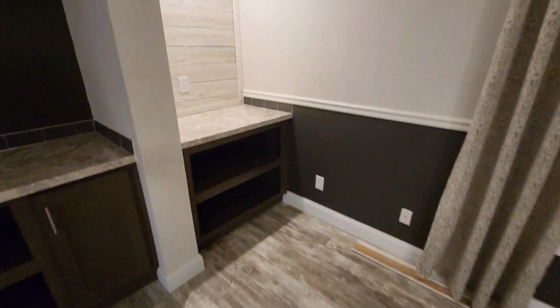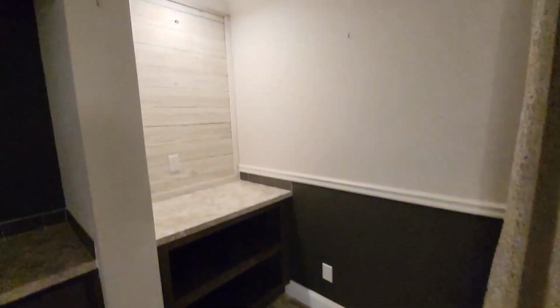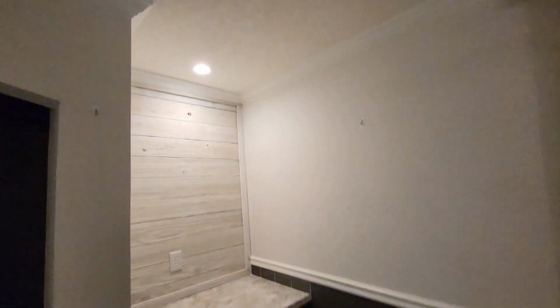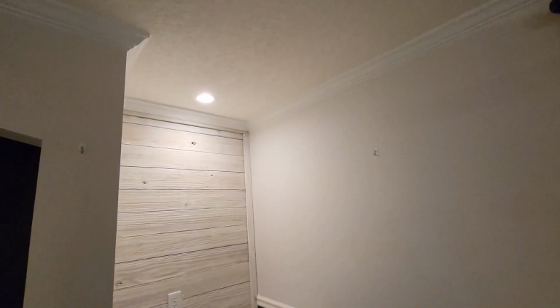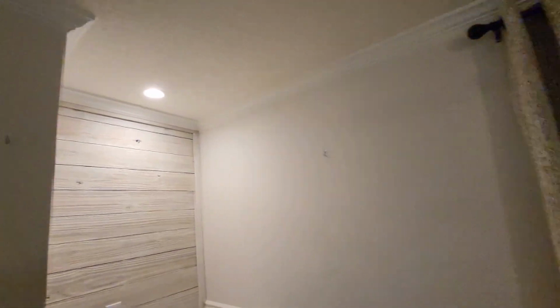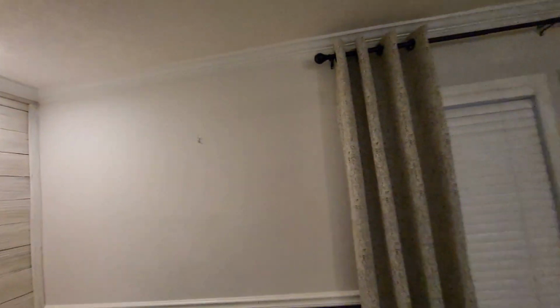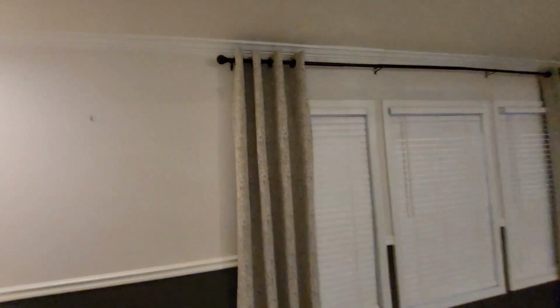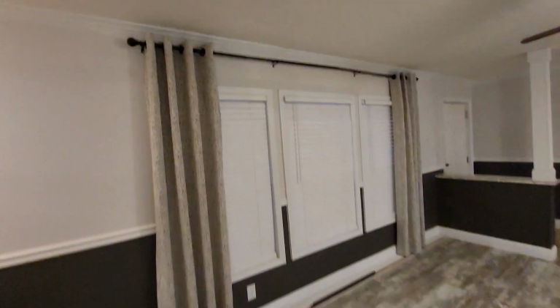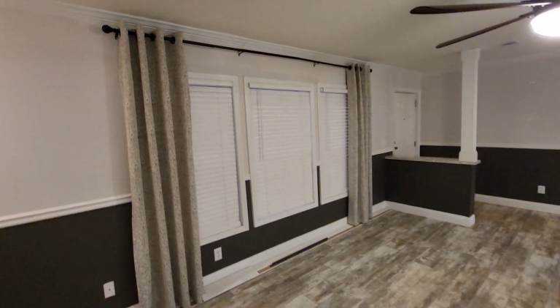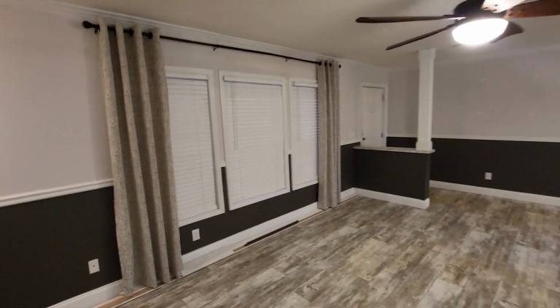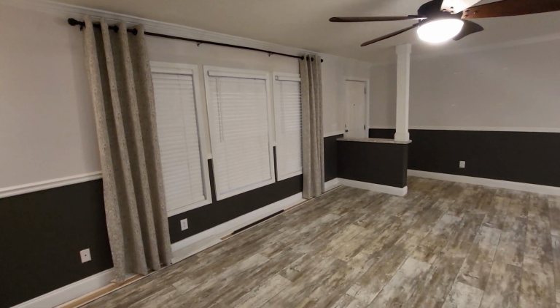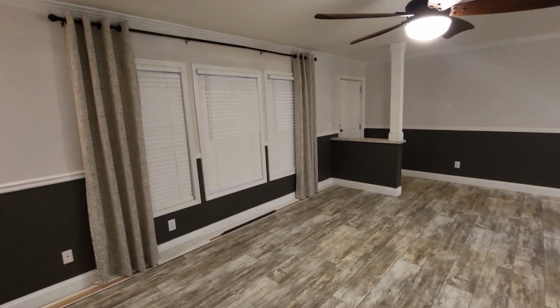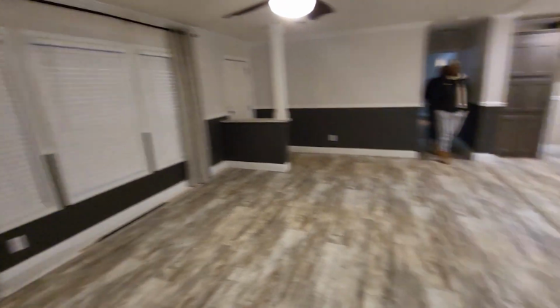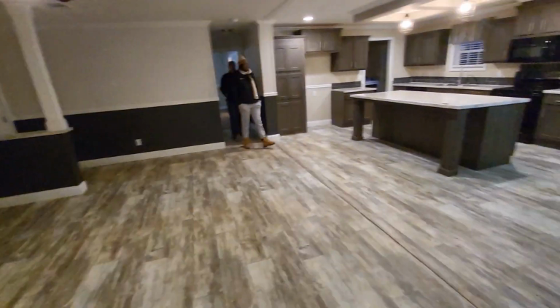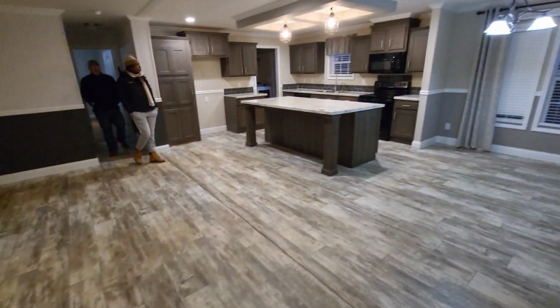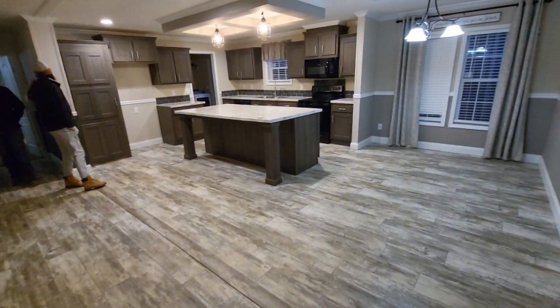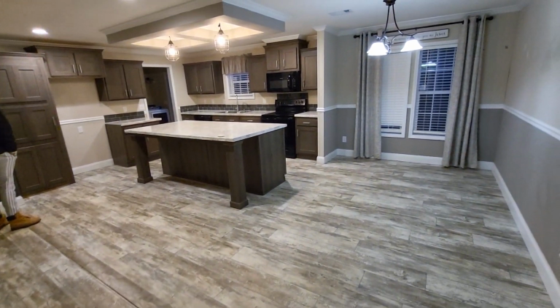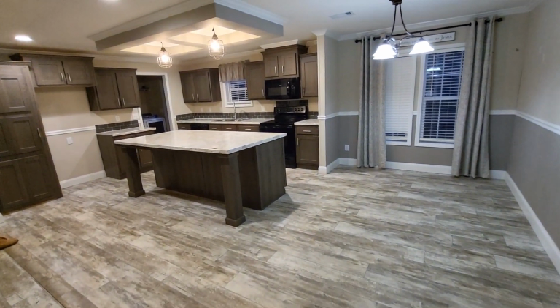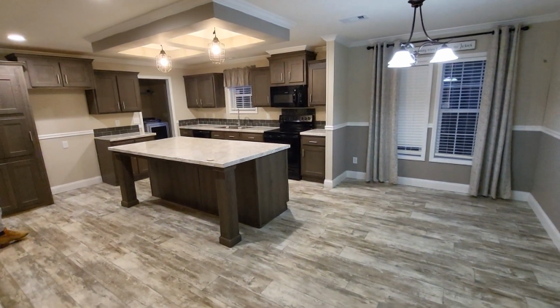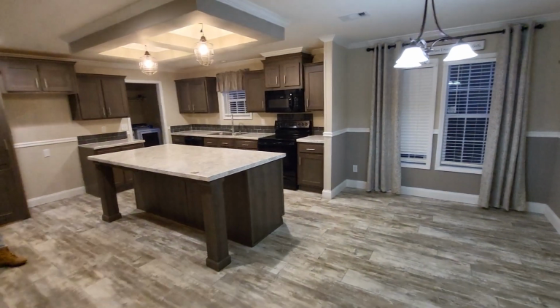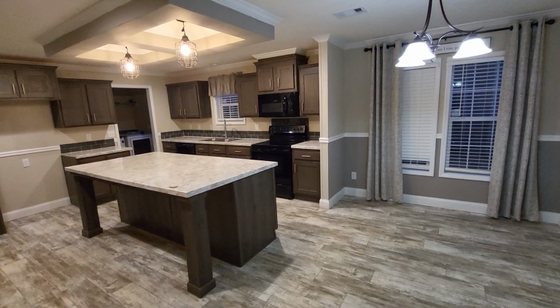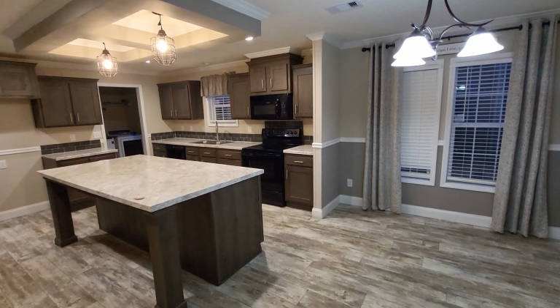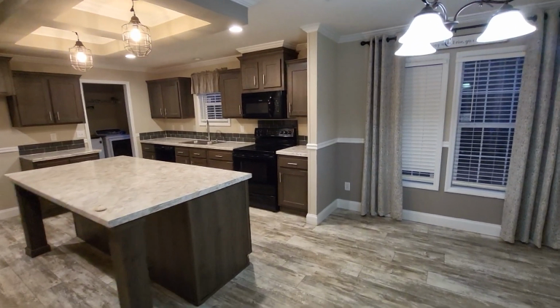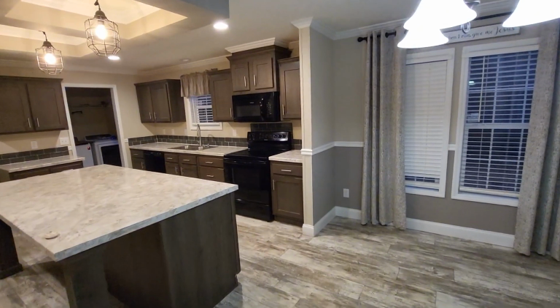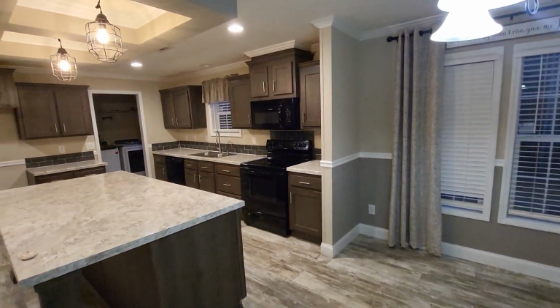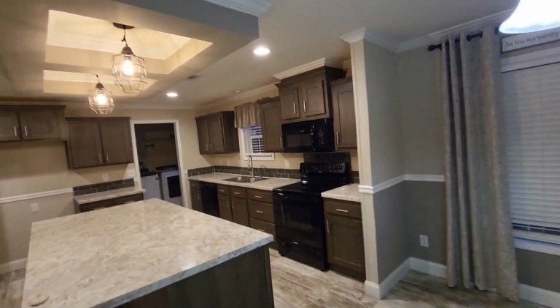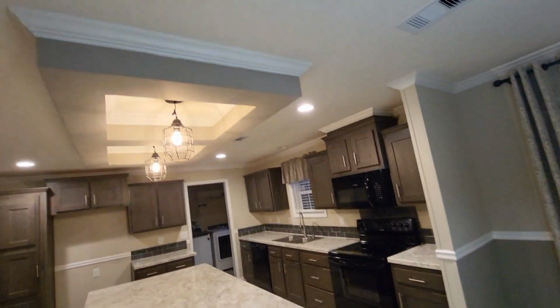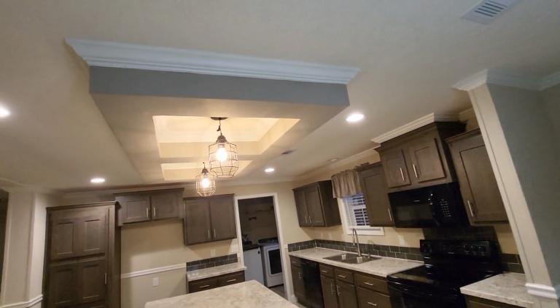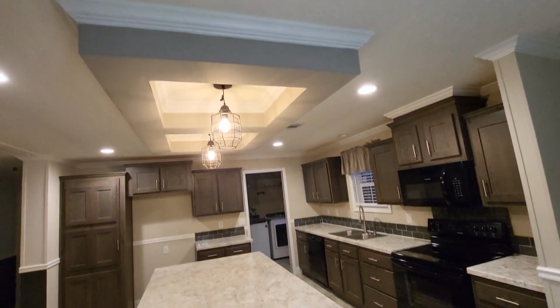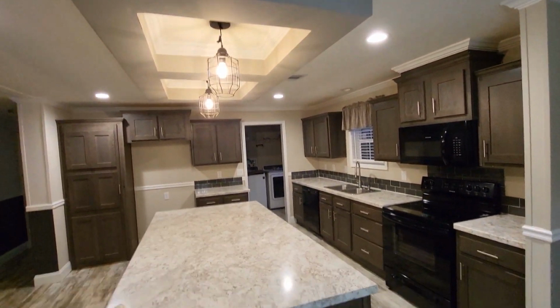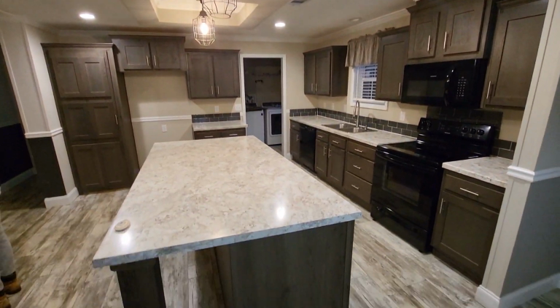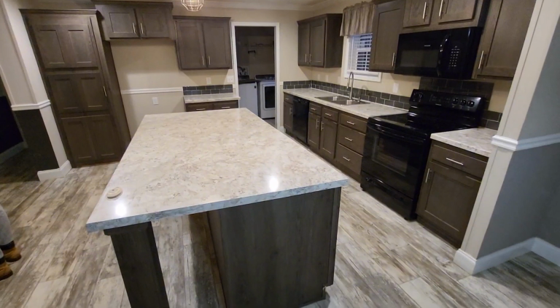Well, depending on the loan that they have, they probably have a first time home buyer's program. There is the front entry door, and this is the kitchen. The kitchen has plenty of space. All the tops are laminate — not my favorite, but they are okay. The lighting on top is real nice.